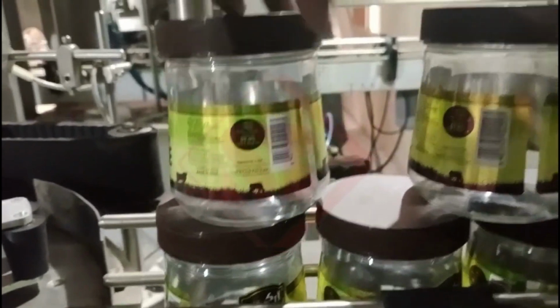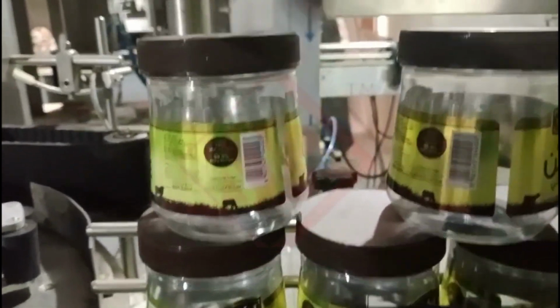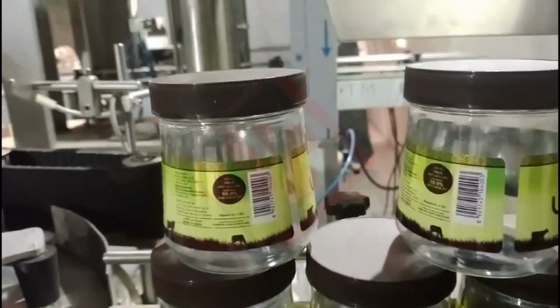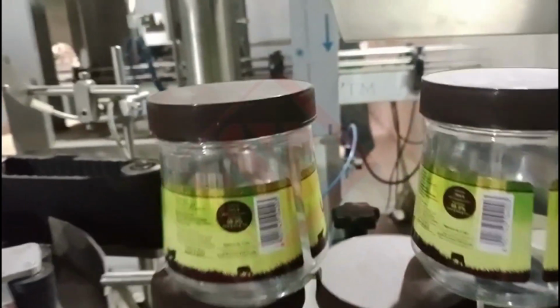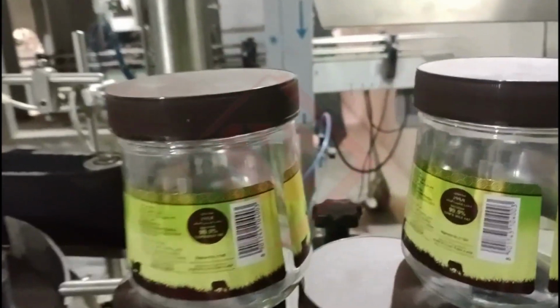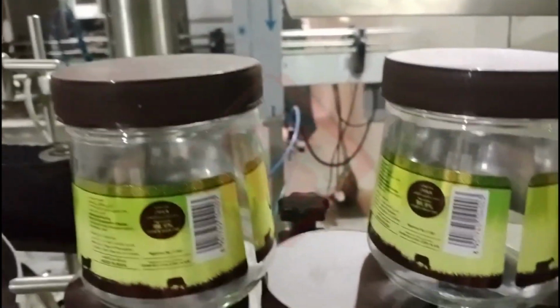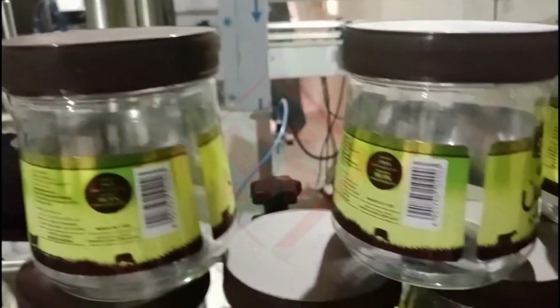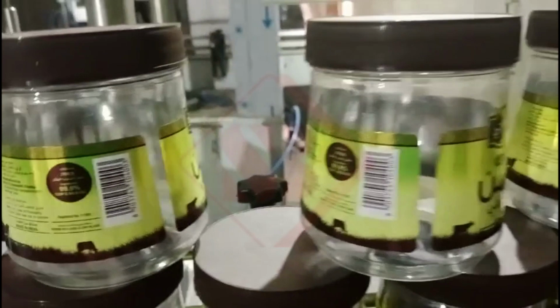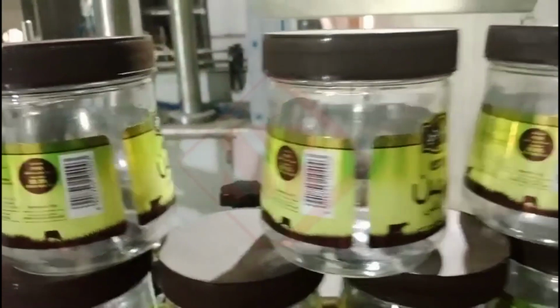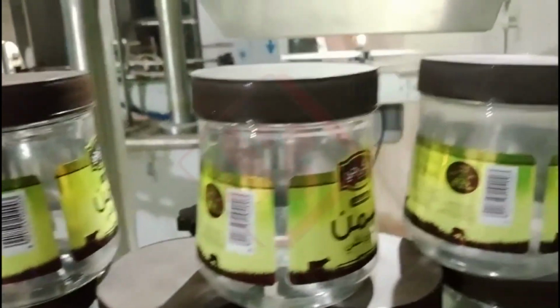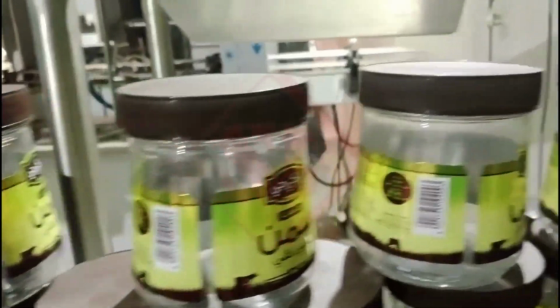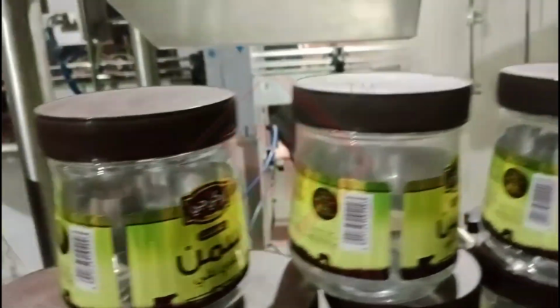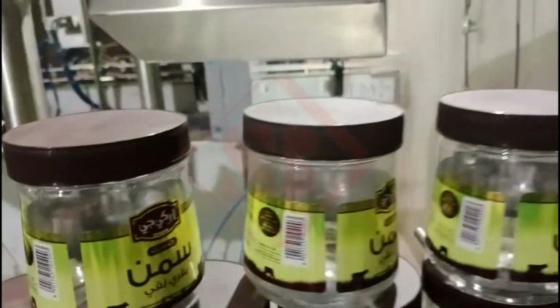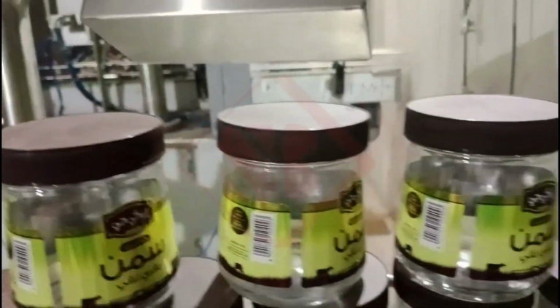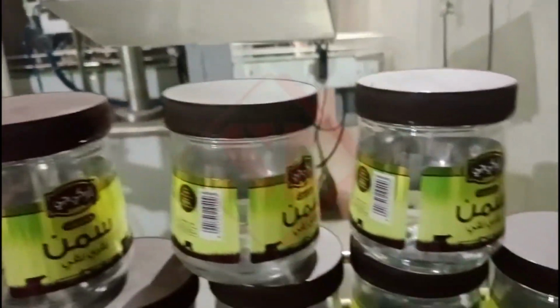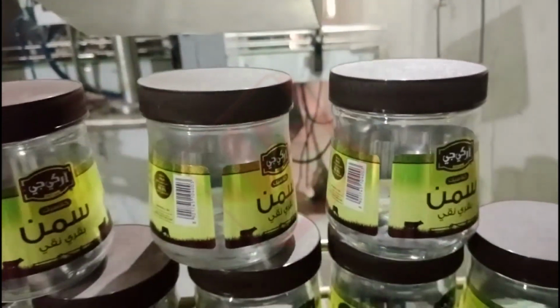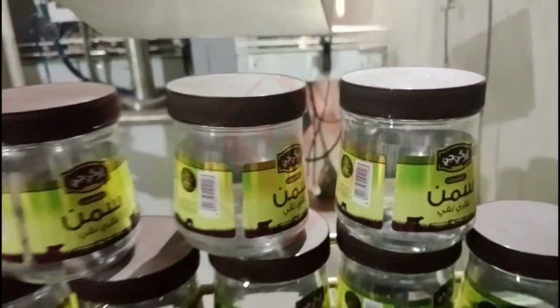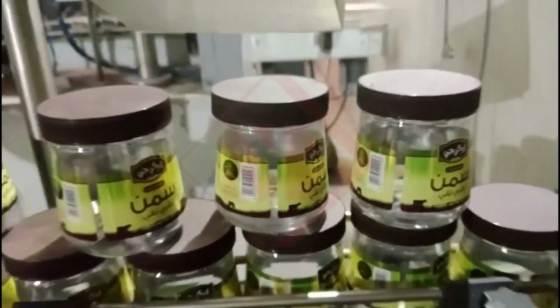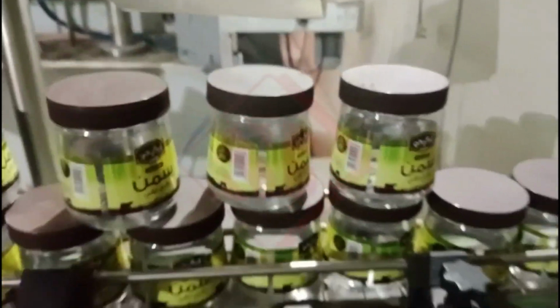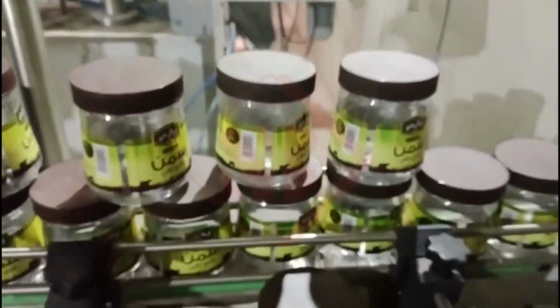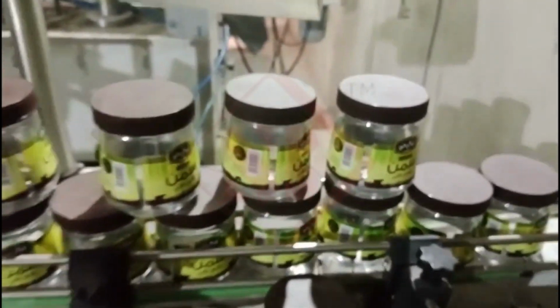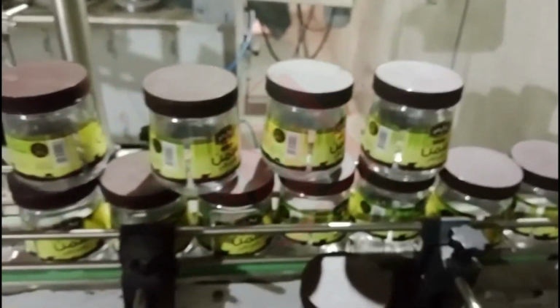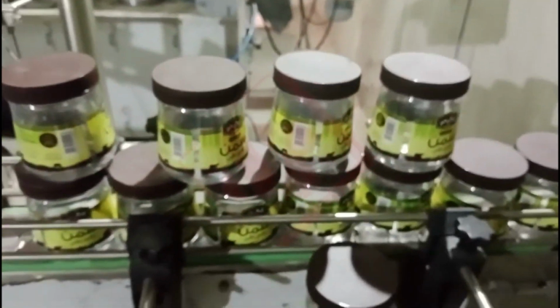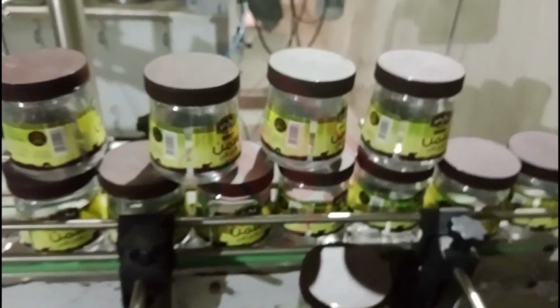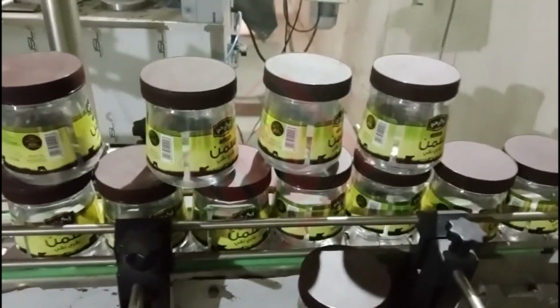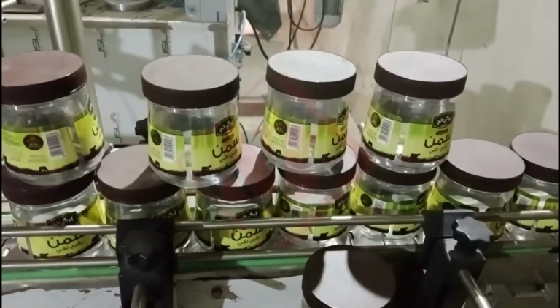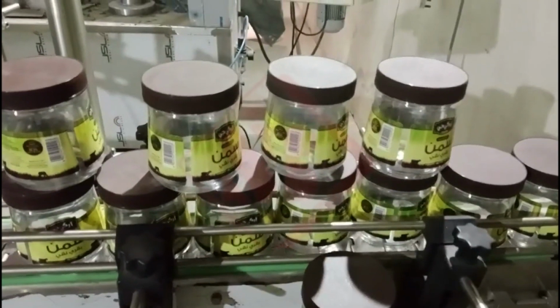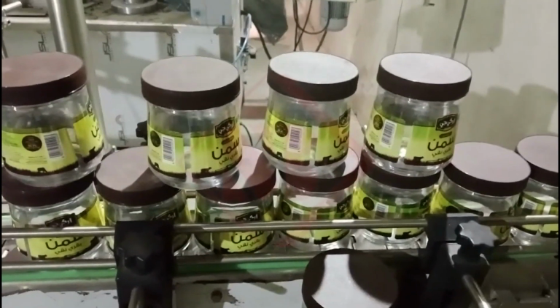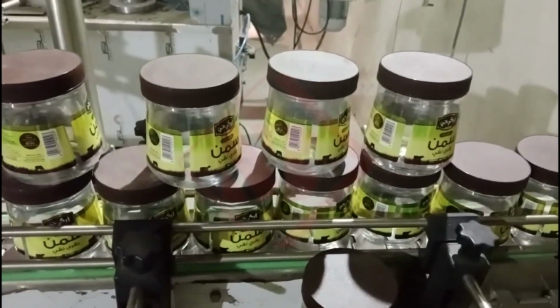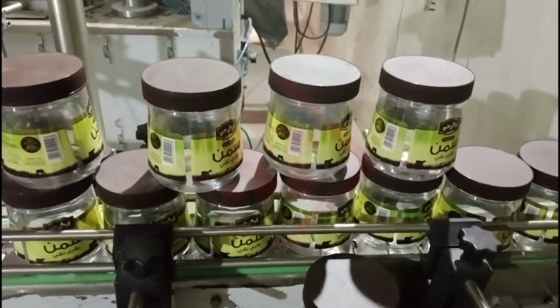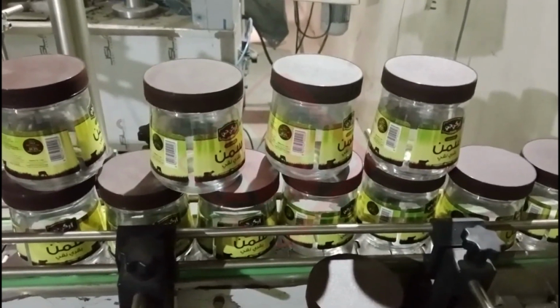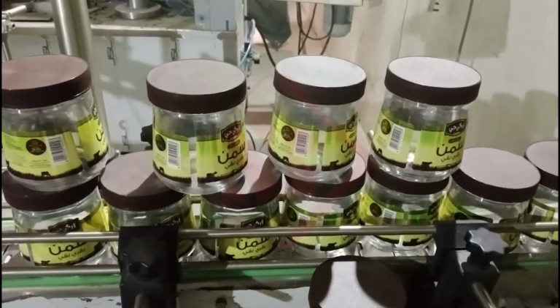Round bottle labeling machines find applications in a wide range of industries, including pharmaceuticals, food and beverage, cosmetics, and chemical manufacturing.